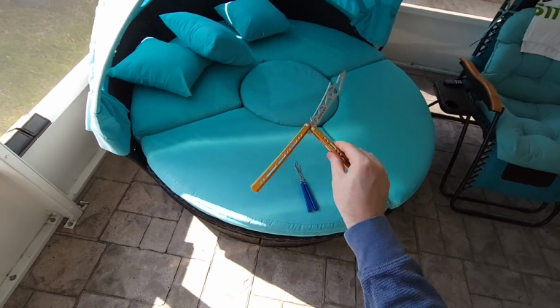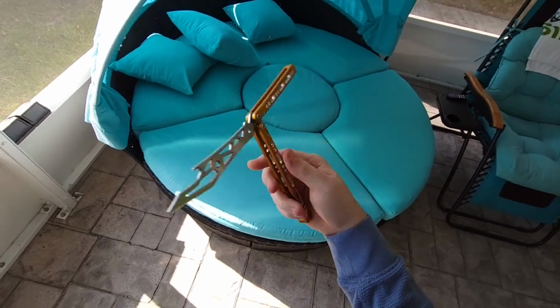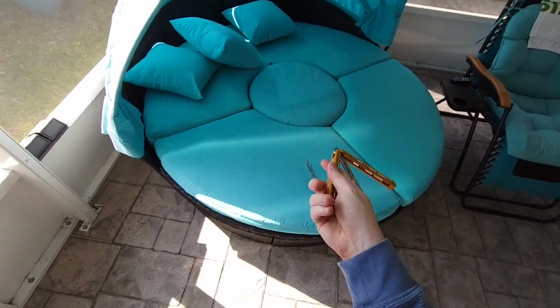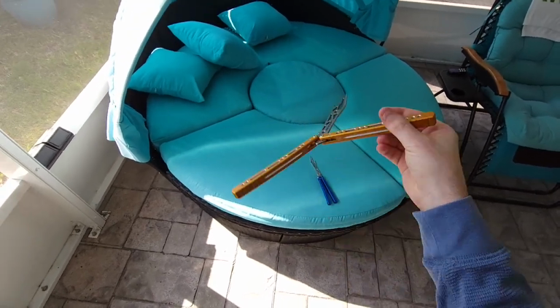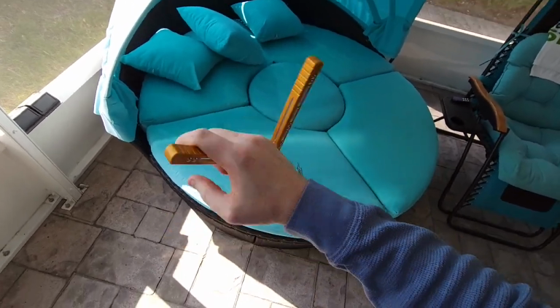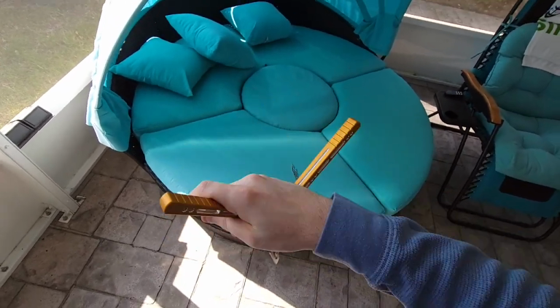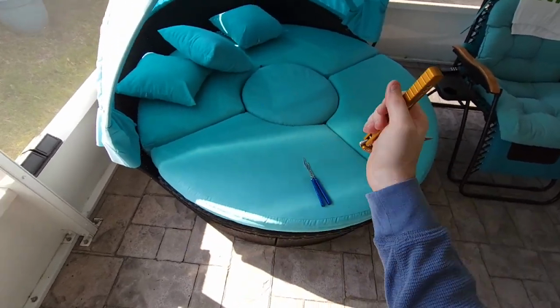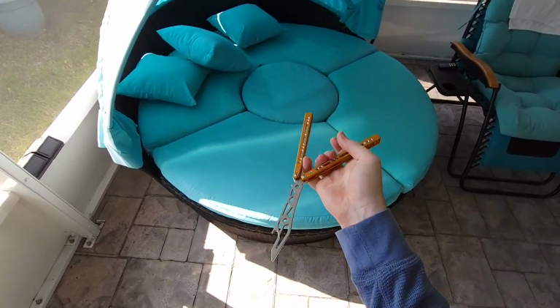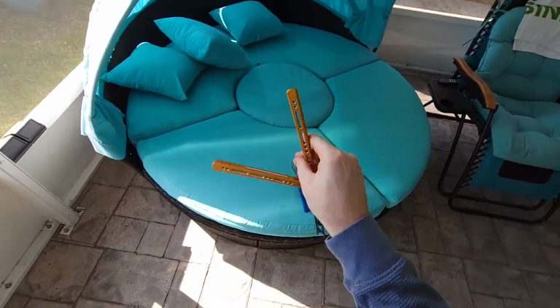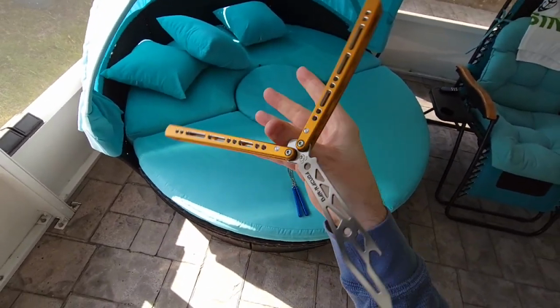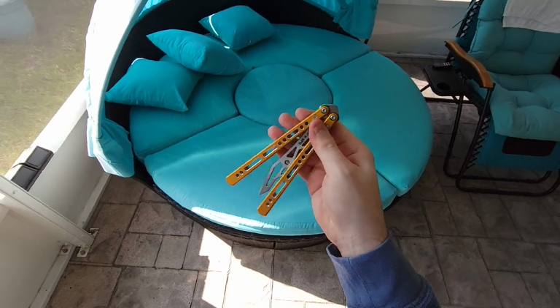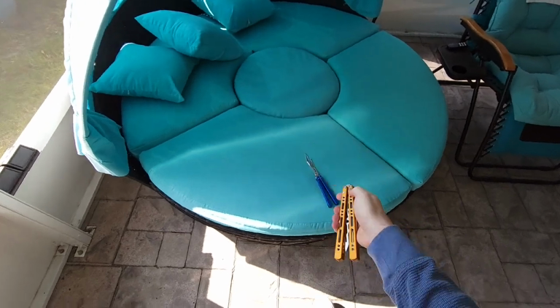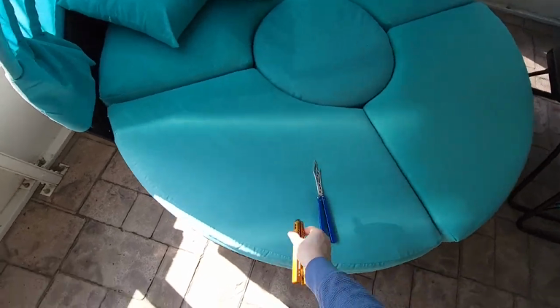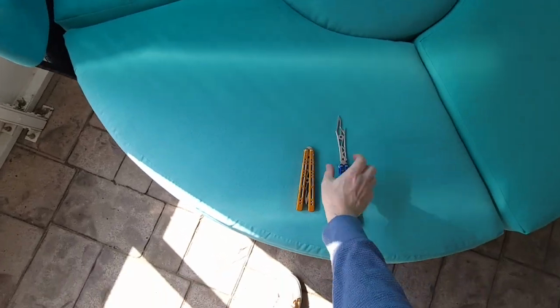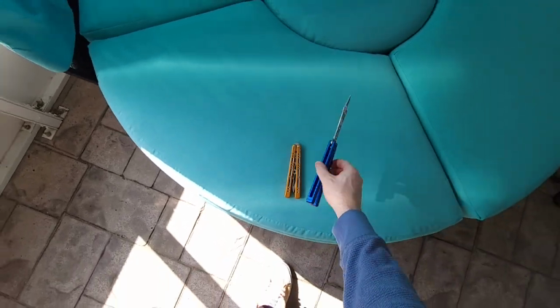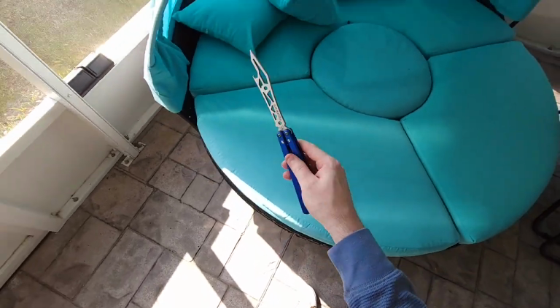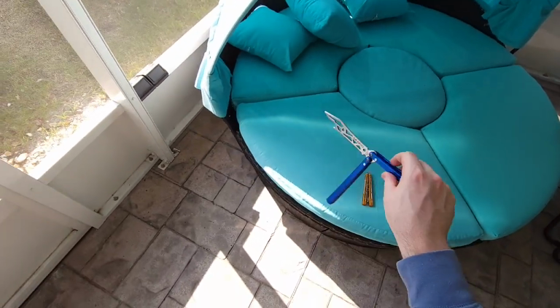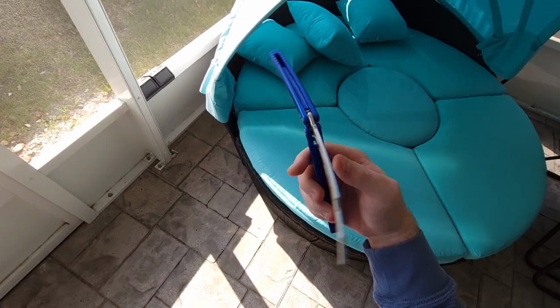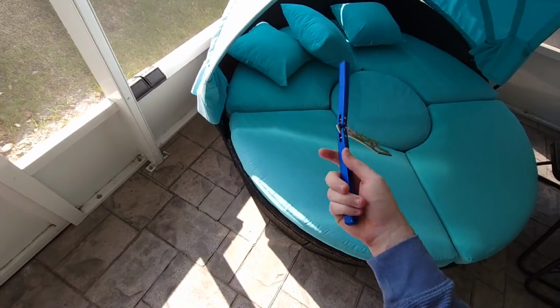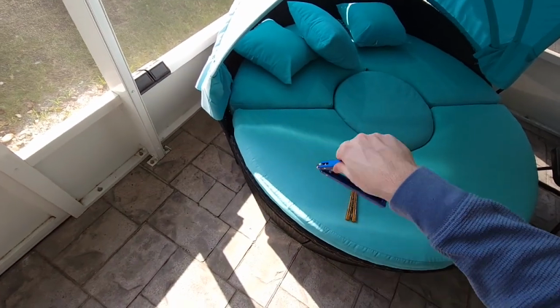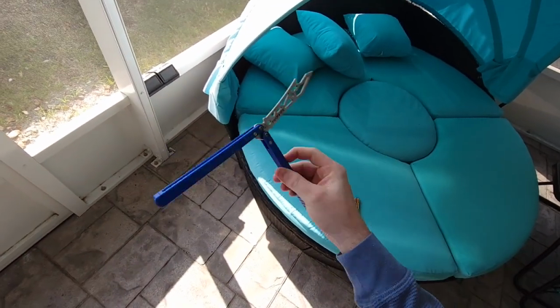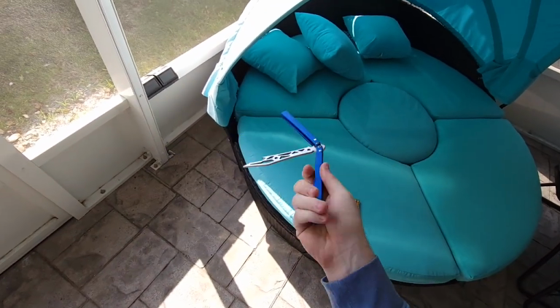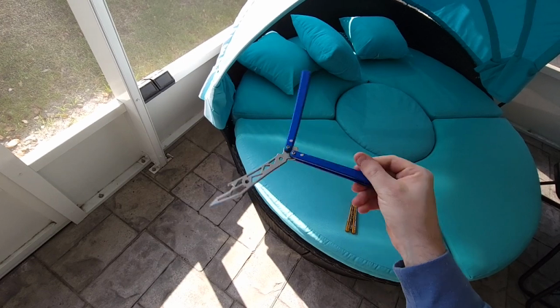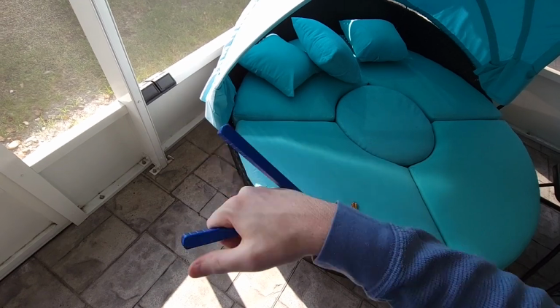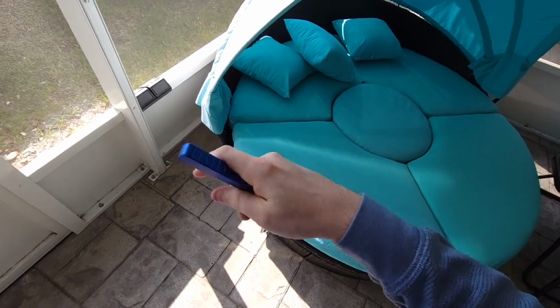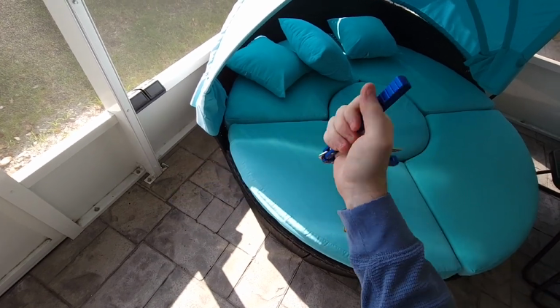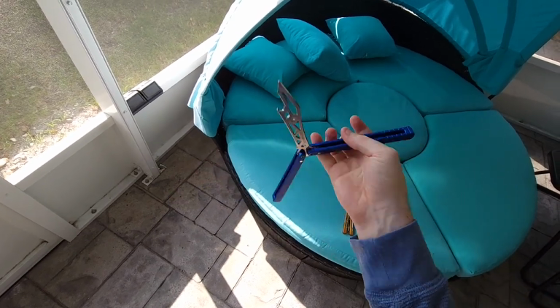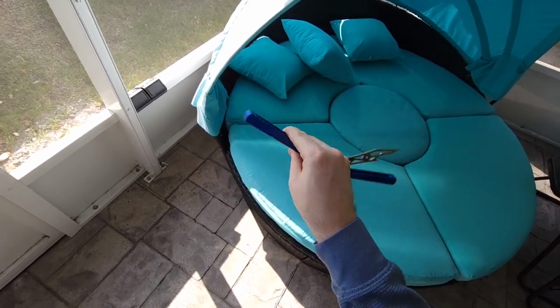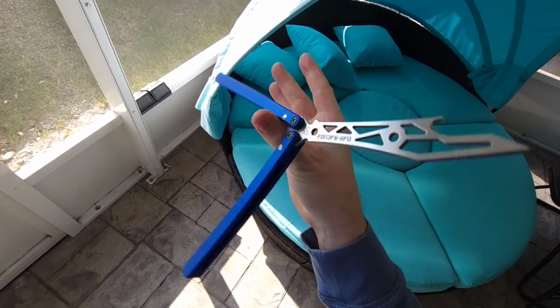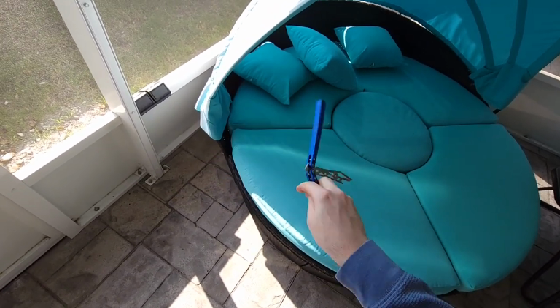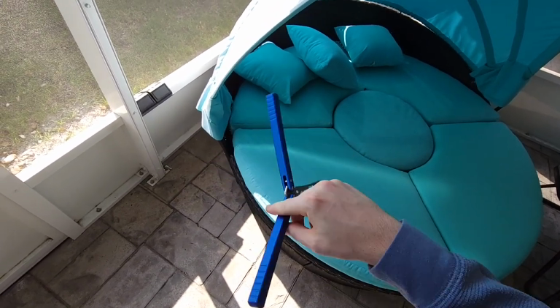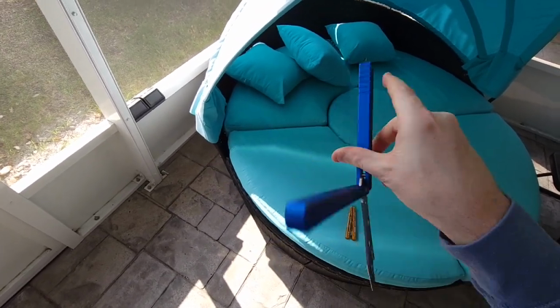On my scale this one came out to 3.9 ounces and this one here is 4.4 ounces, so it's definitely heavier, and there's also a difference in balance as well.